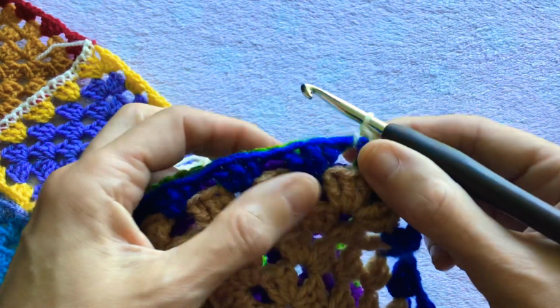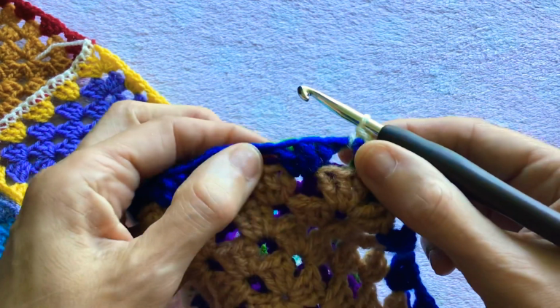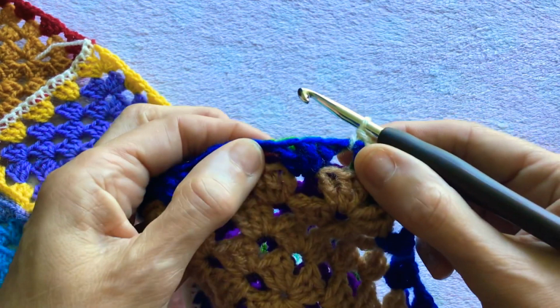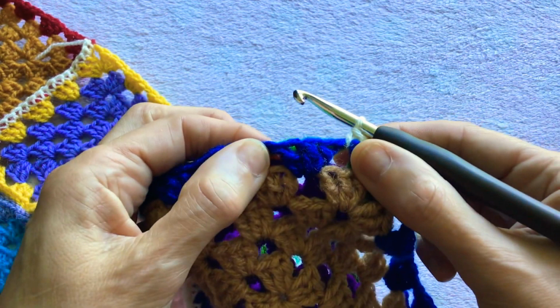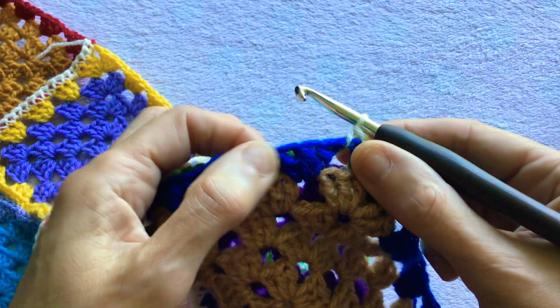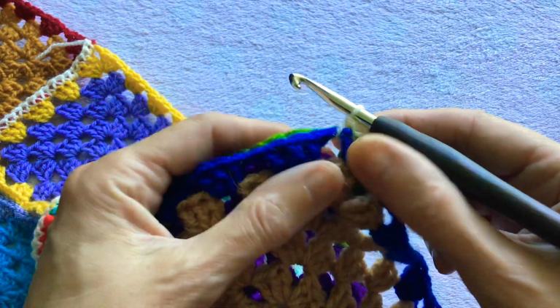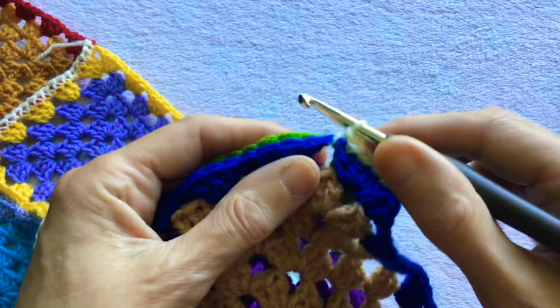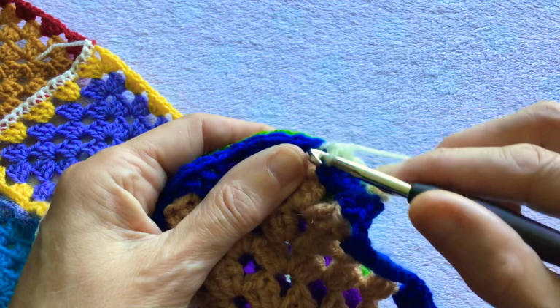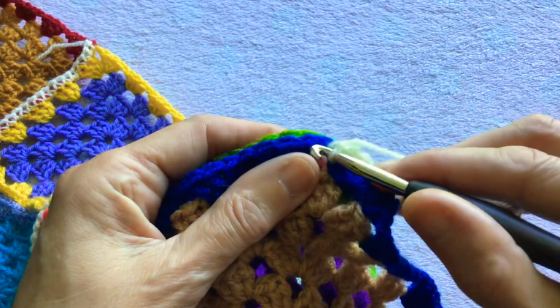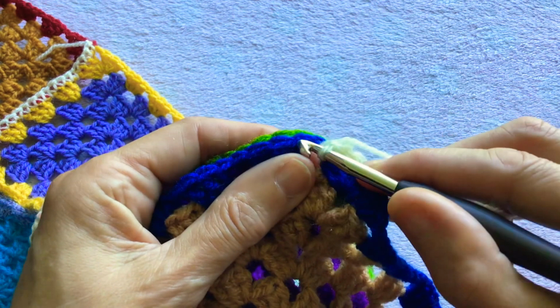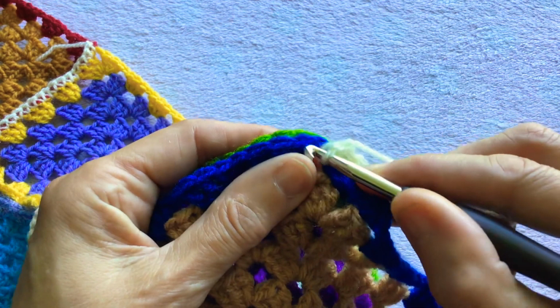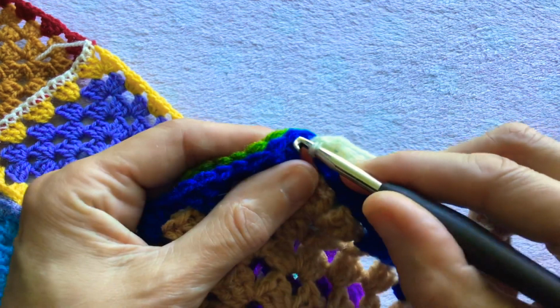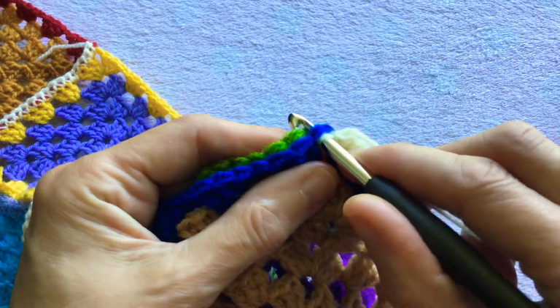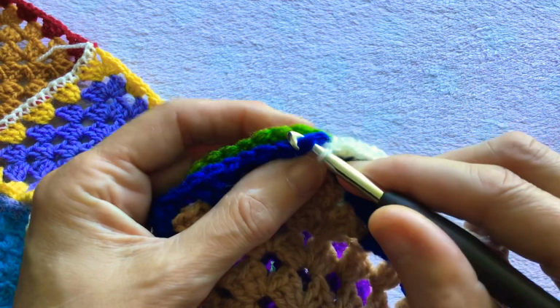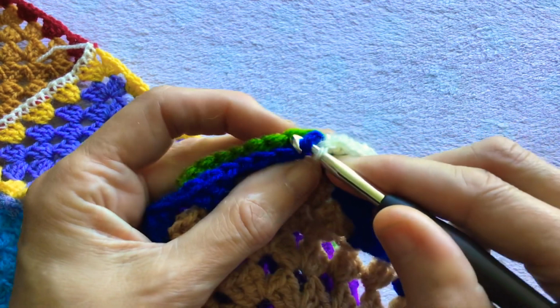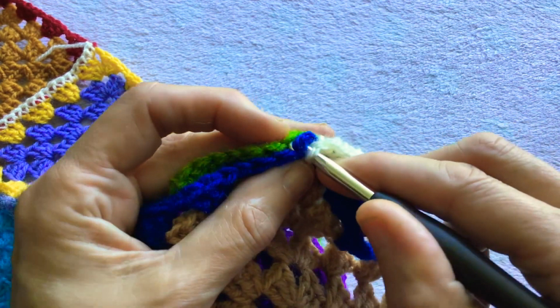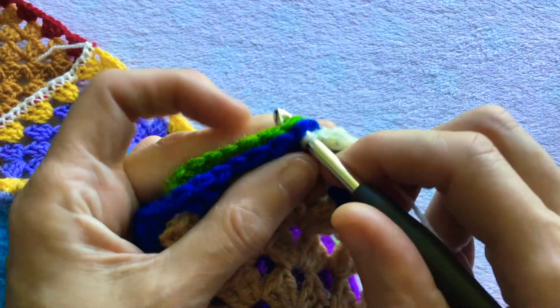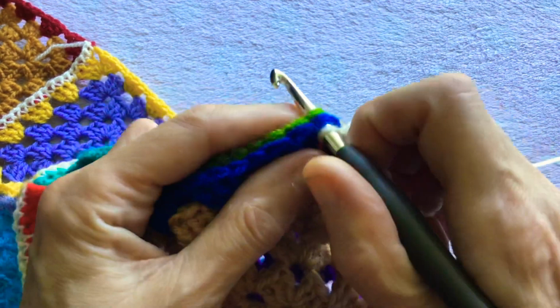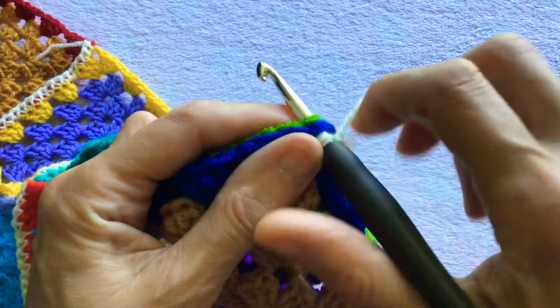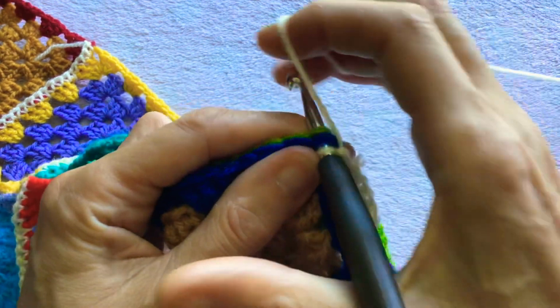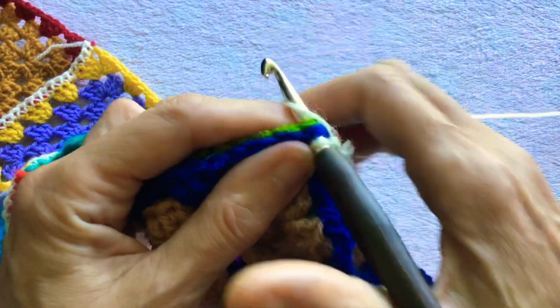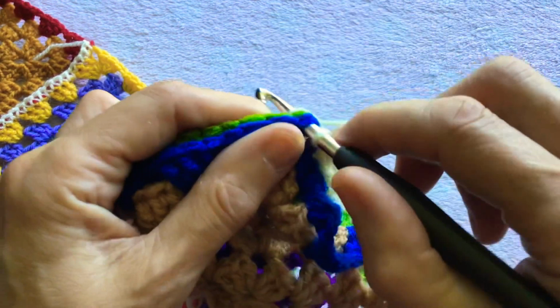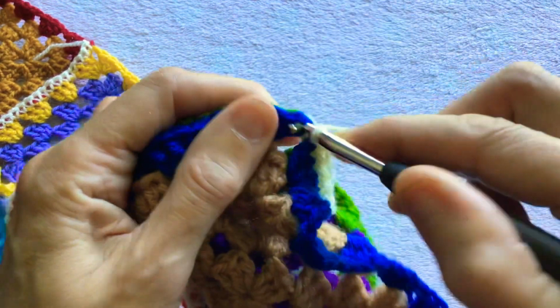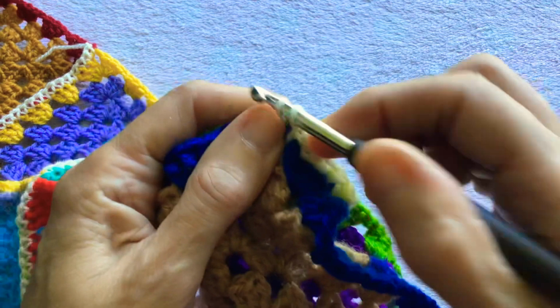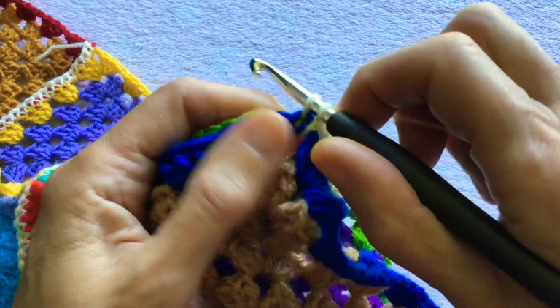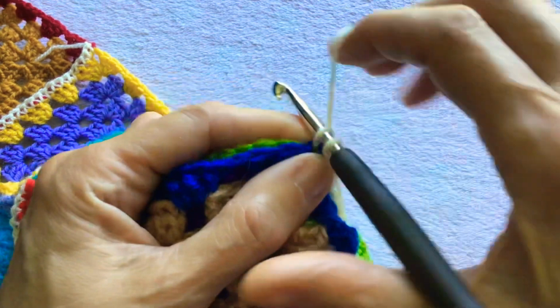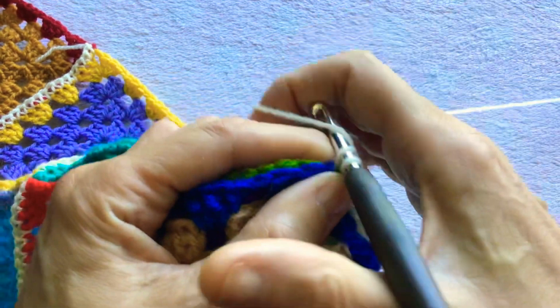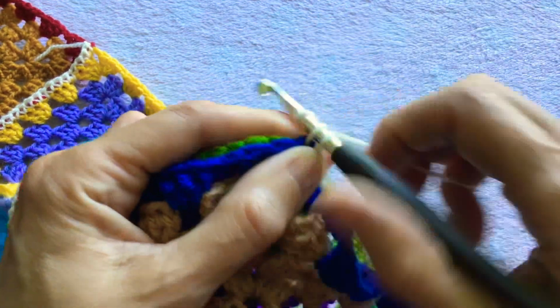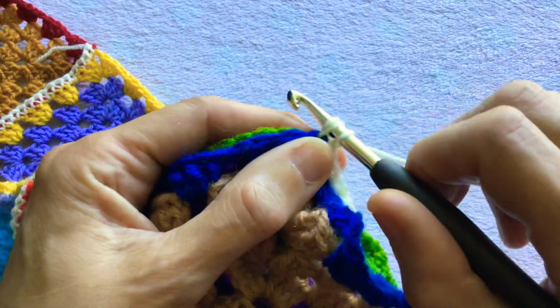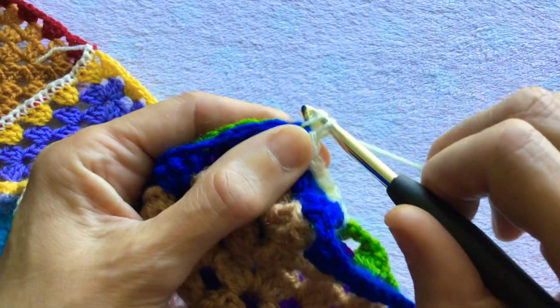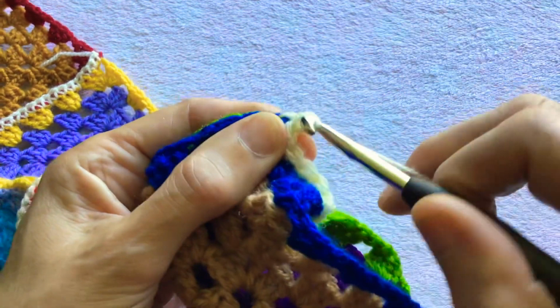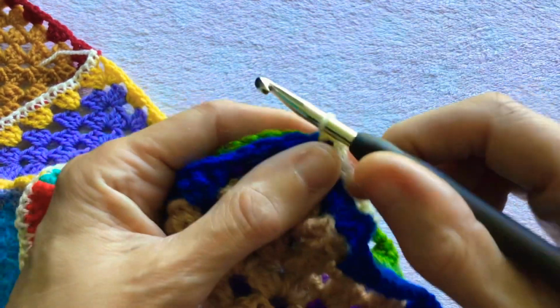Now we have a set of three trebles again. Insert the hook, yarn over, yarn over, pull through two.